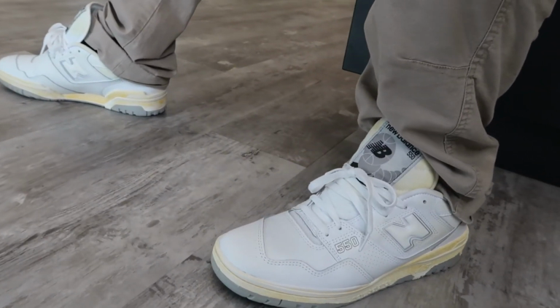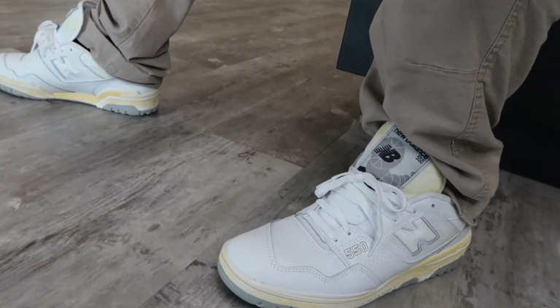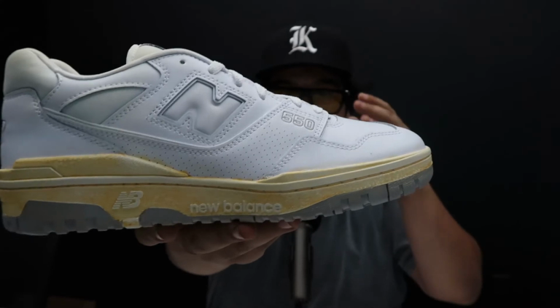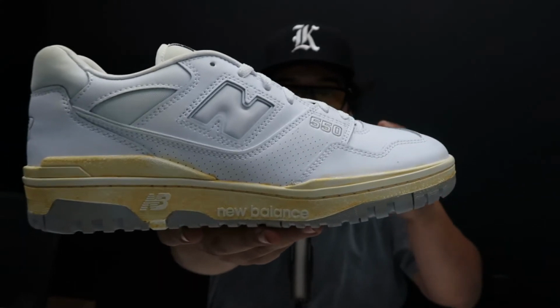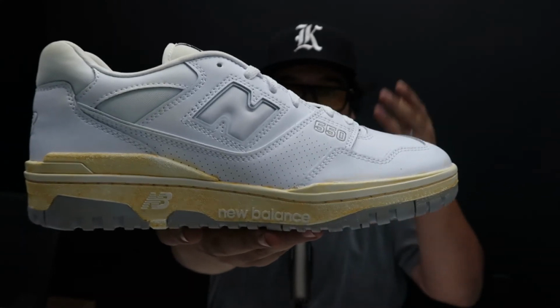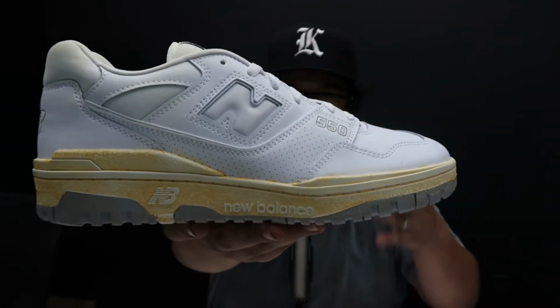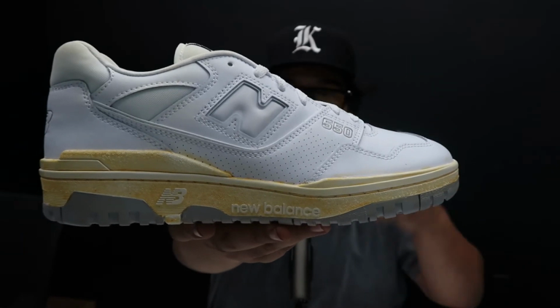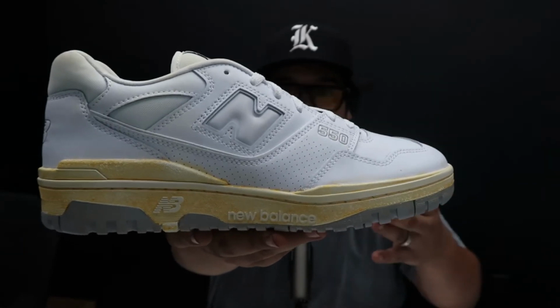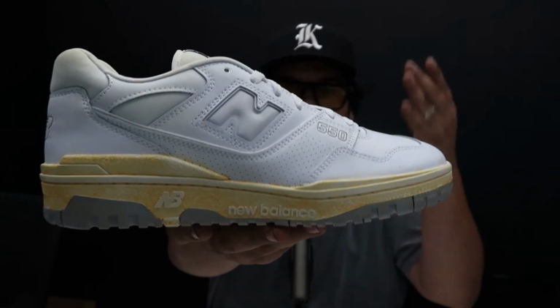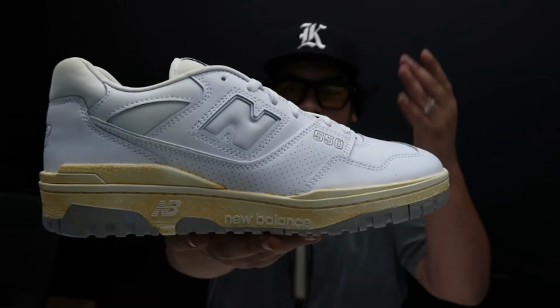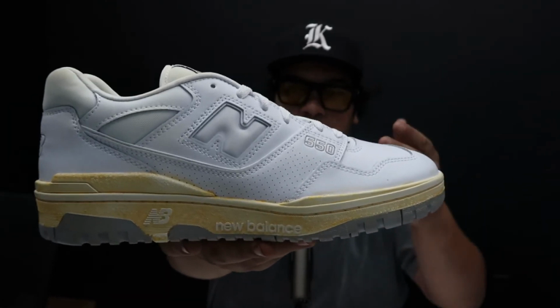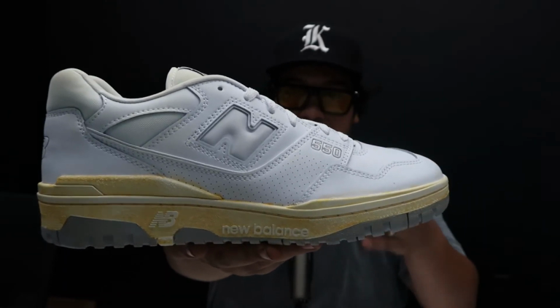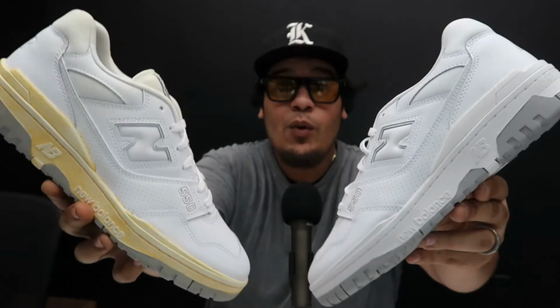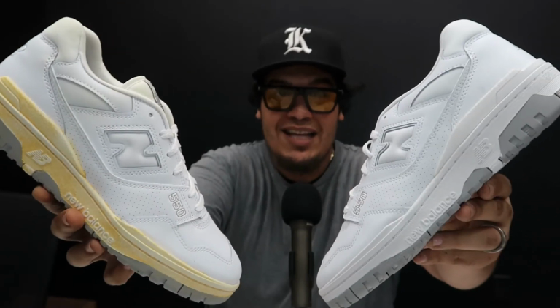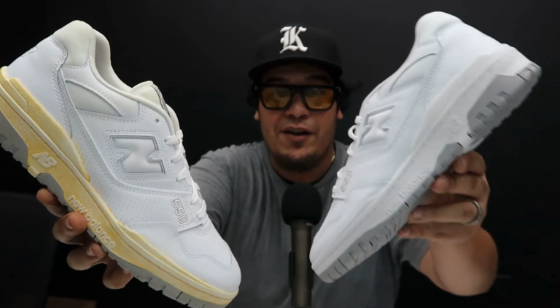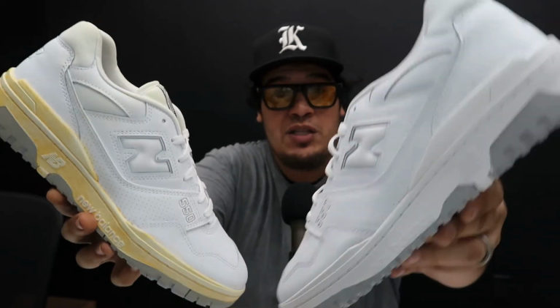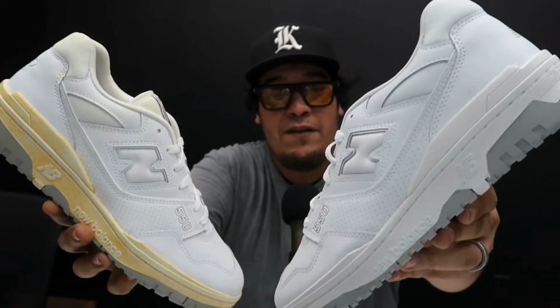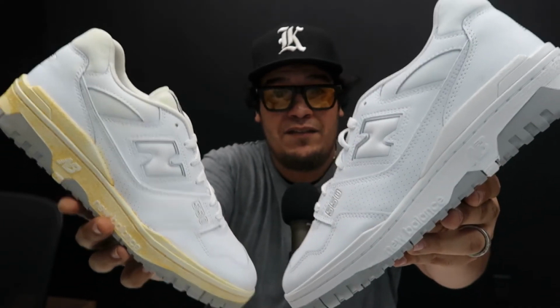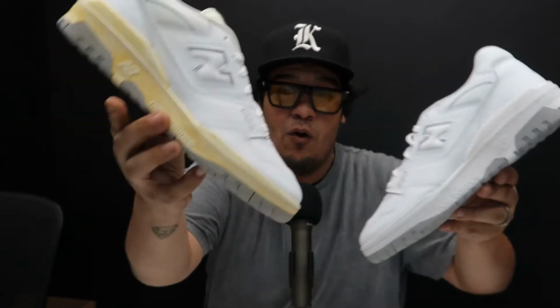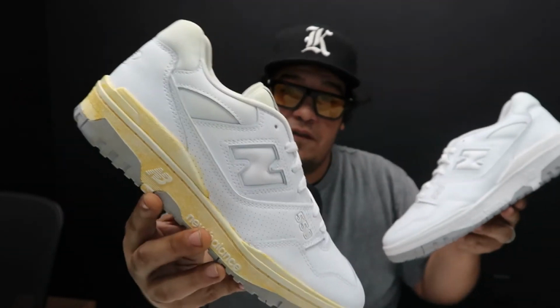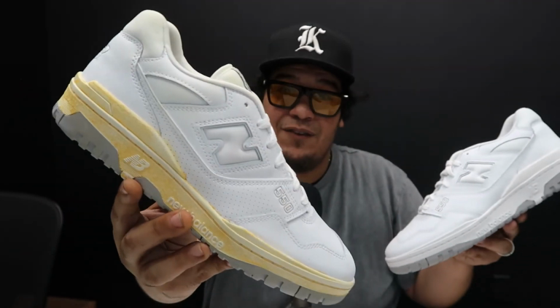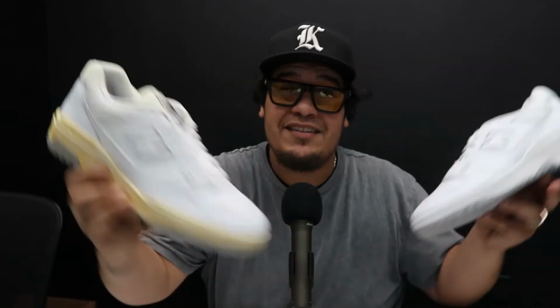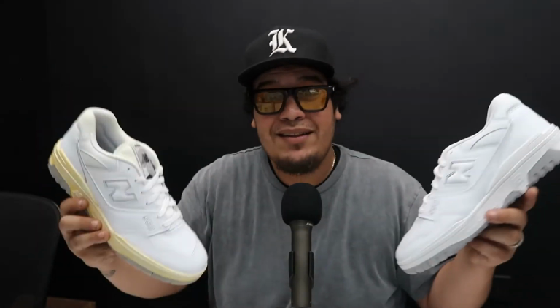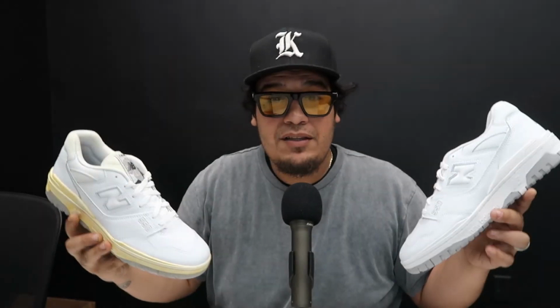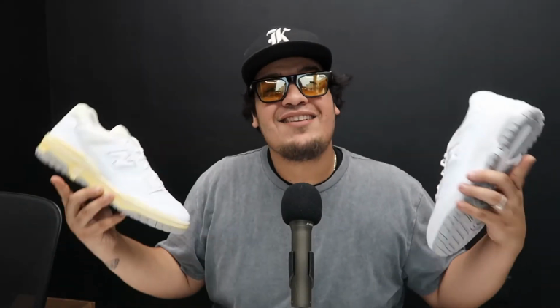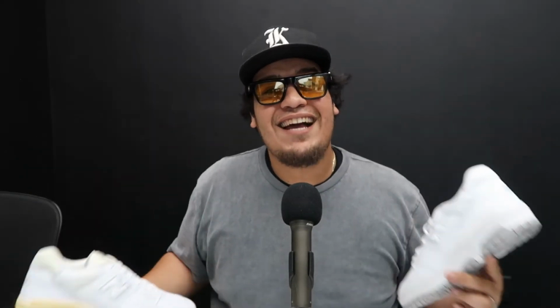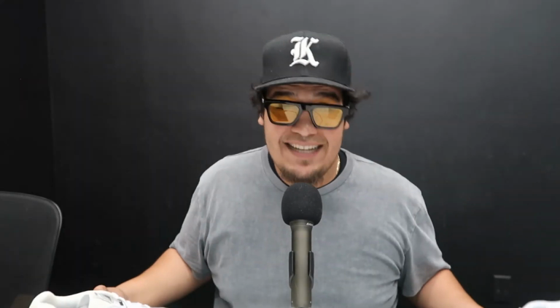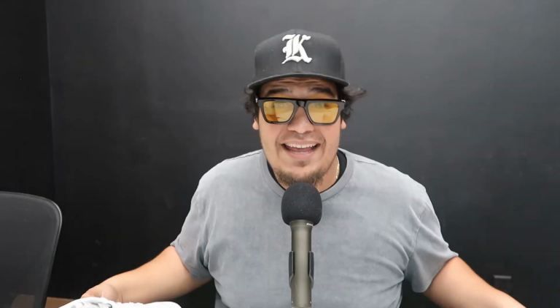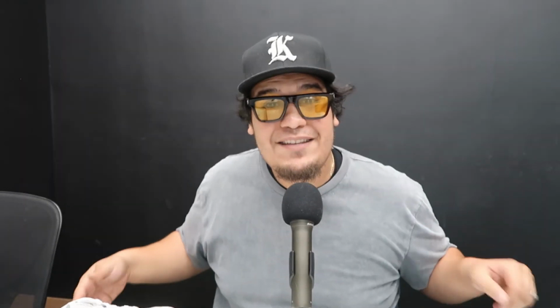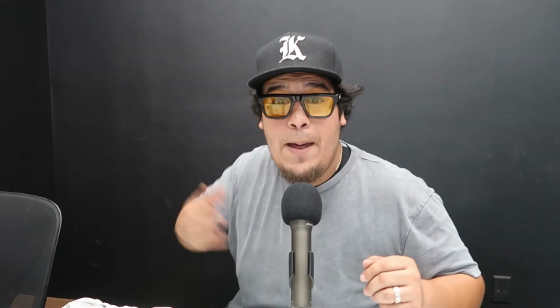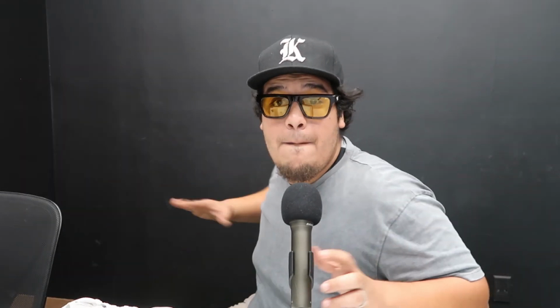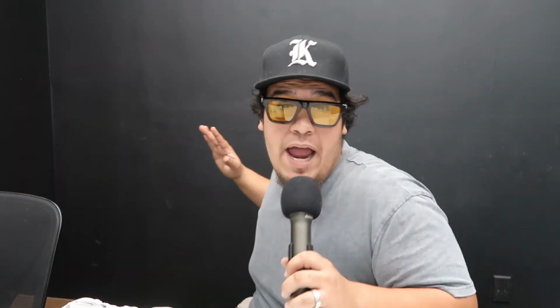All right guys, this is the finishing product of the Yo Fox sneaker stainer on the 550s. So what do you guys prefer — the crispy white 550s or the vintage 550s? Comment down below. I'll see you guys next time, take it easy, fam.